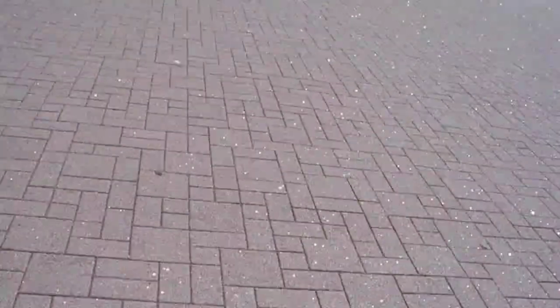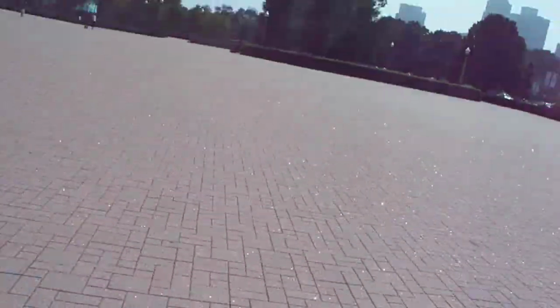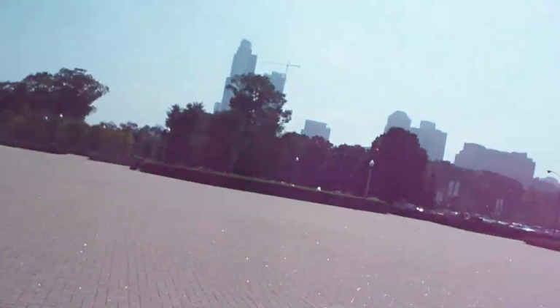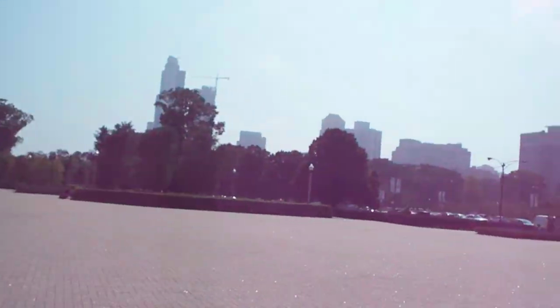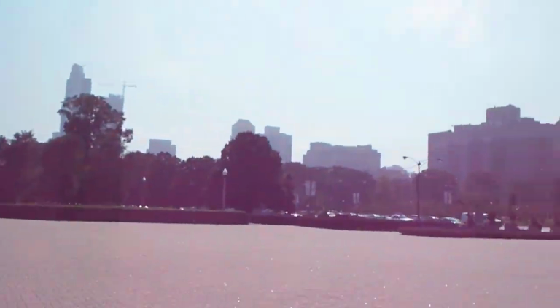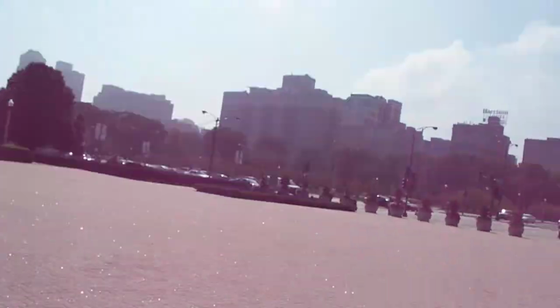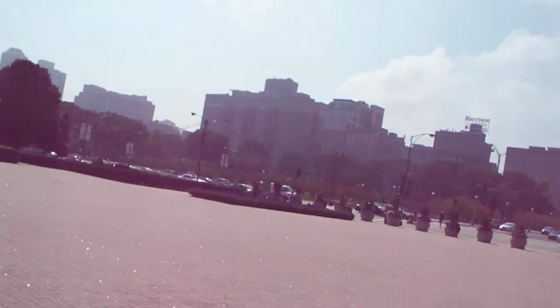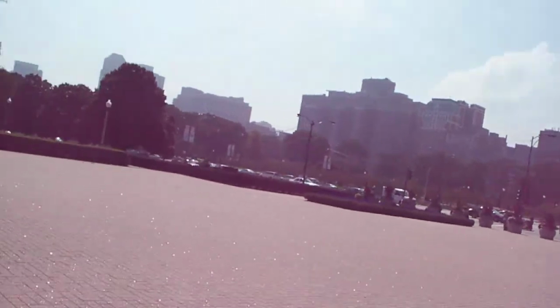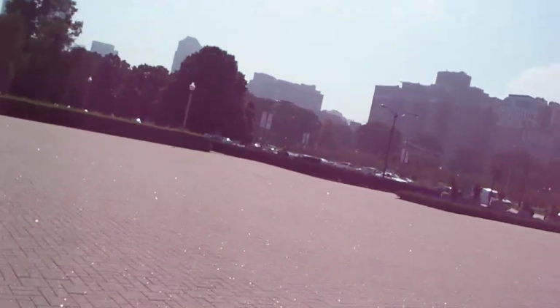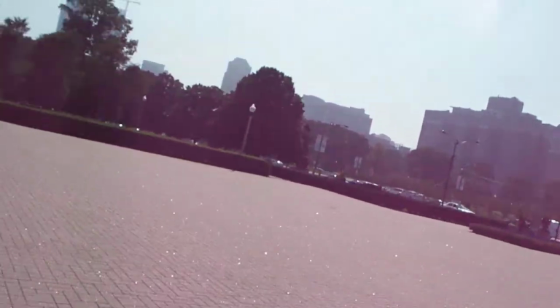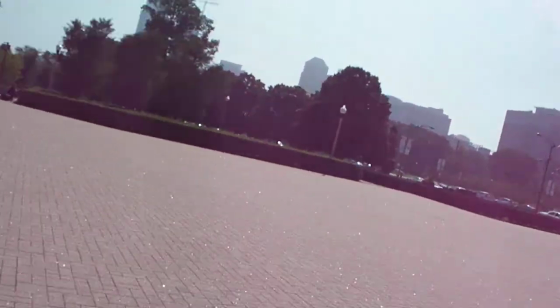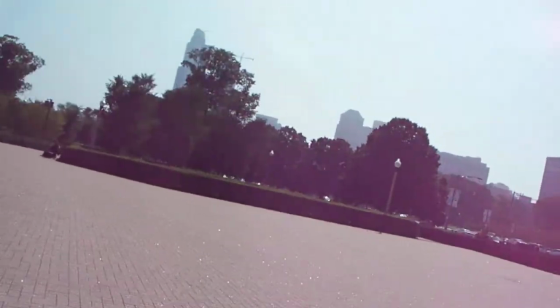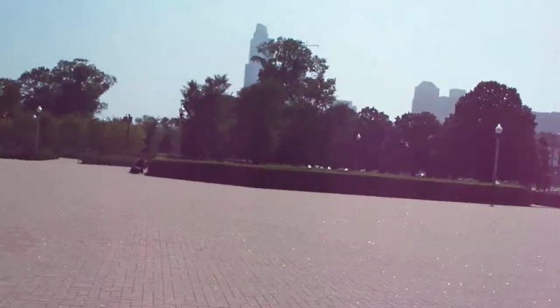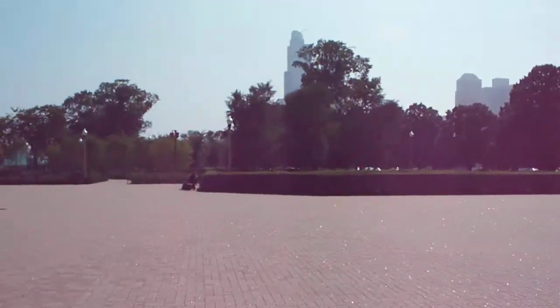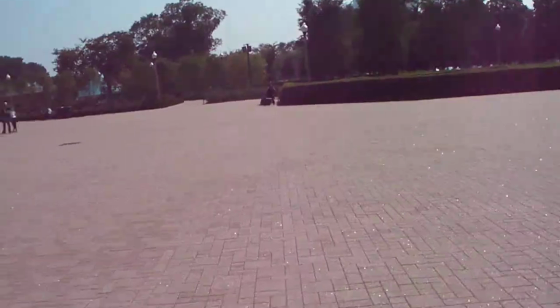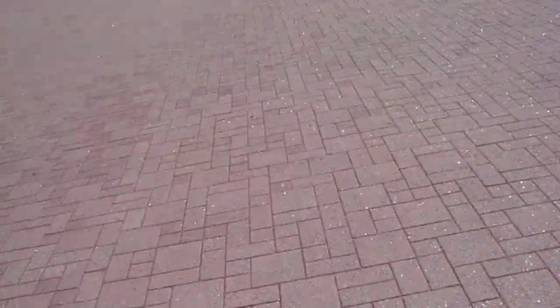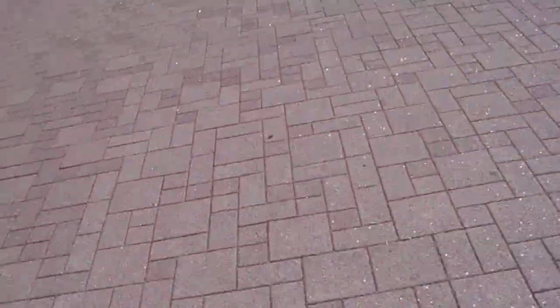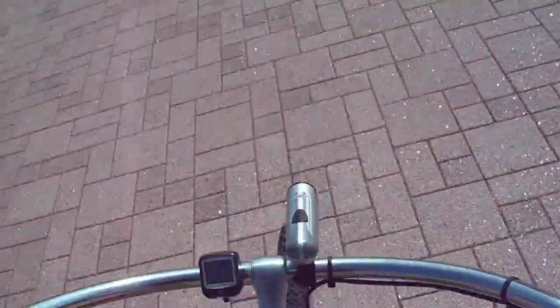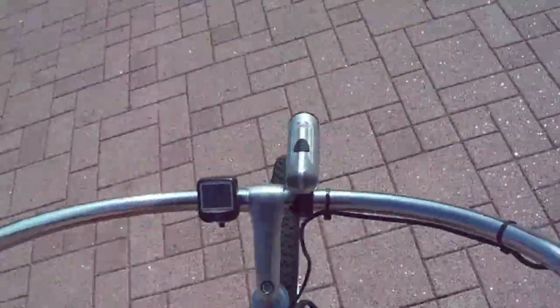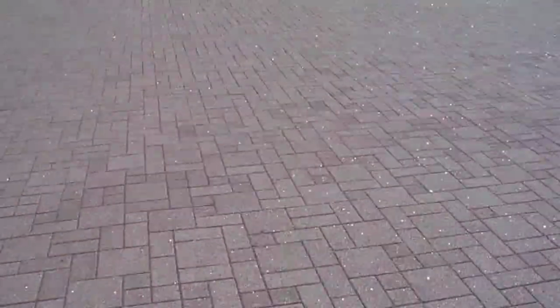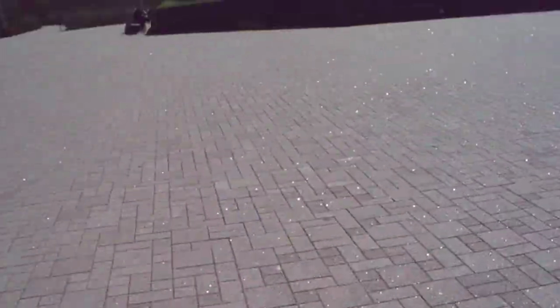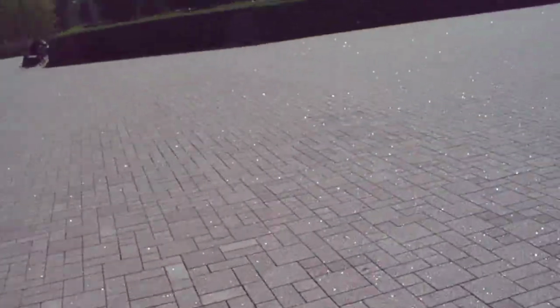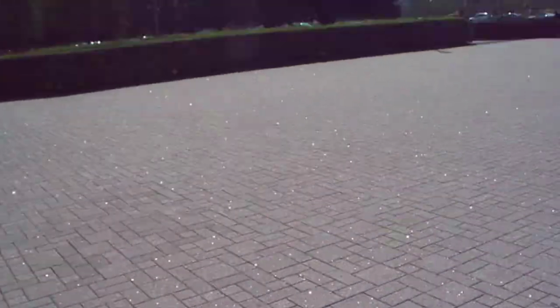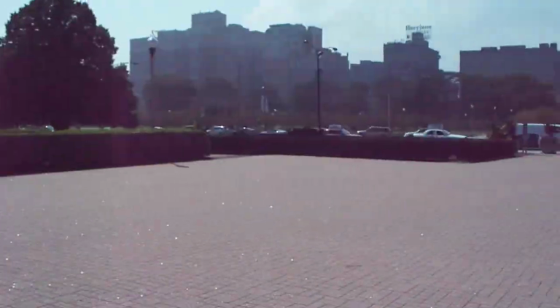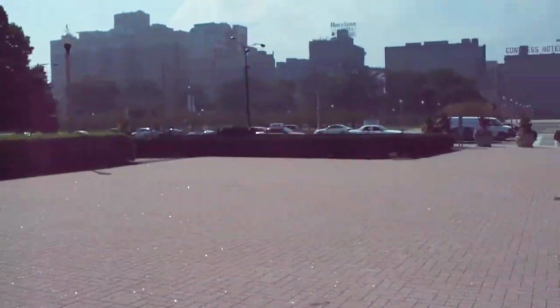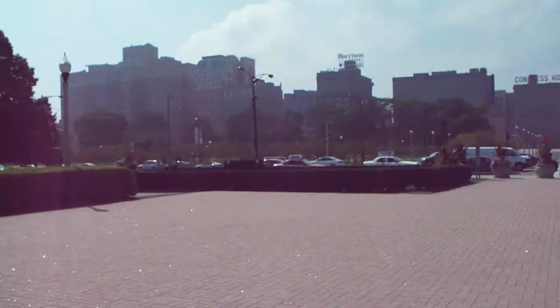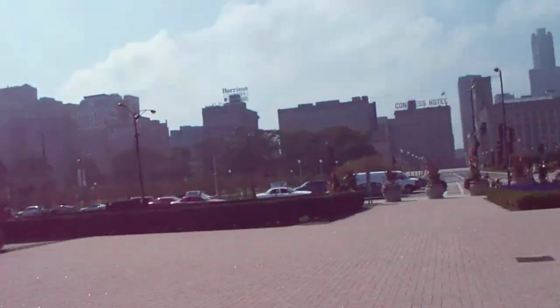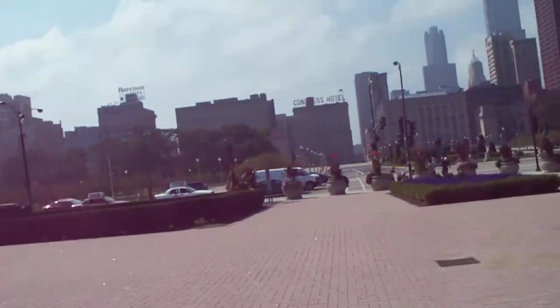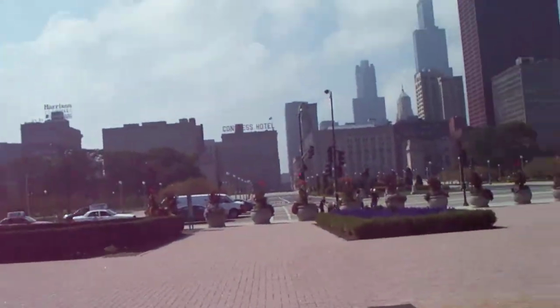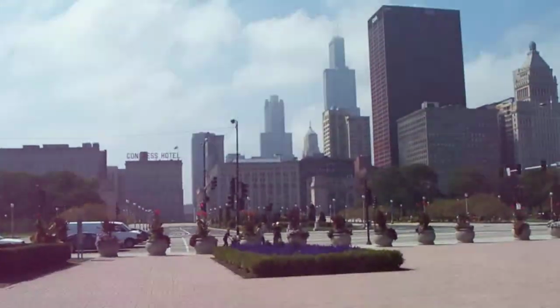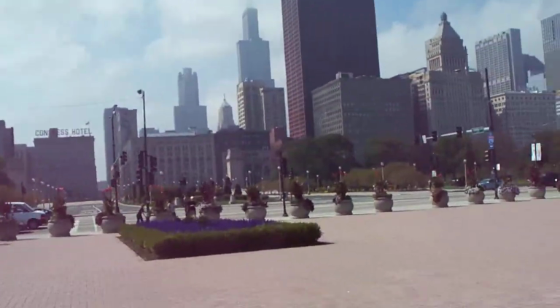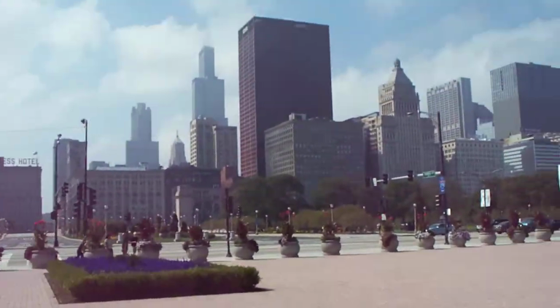This is how I get around now. Beautiful day downtown Chicago. No one knows what this is — everyone looks at me like, whoa.